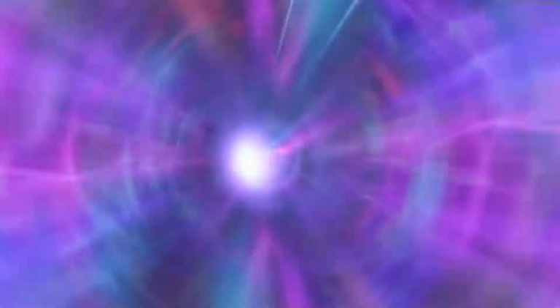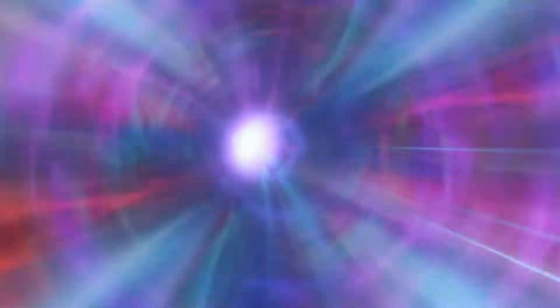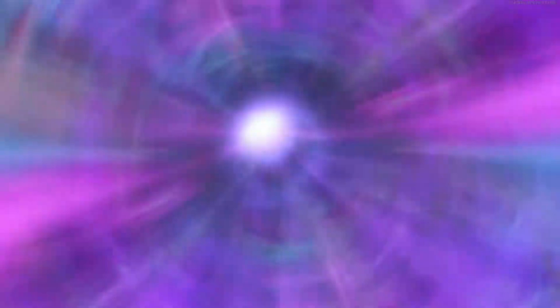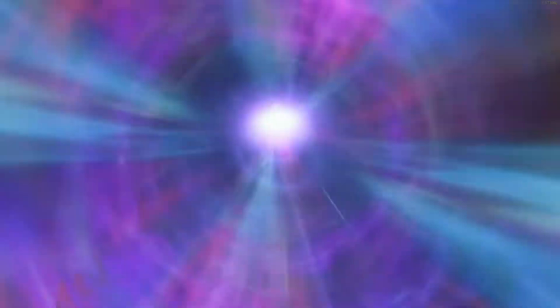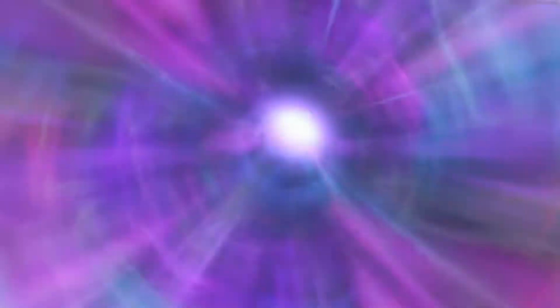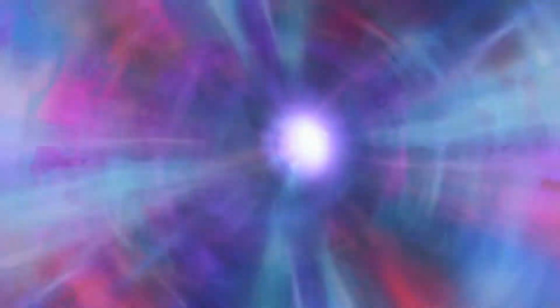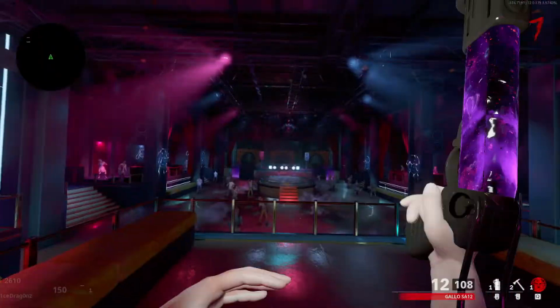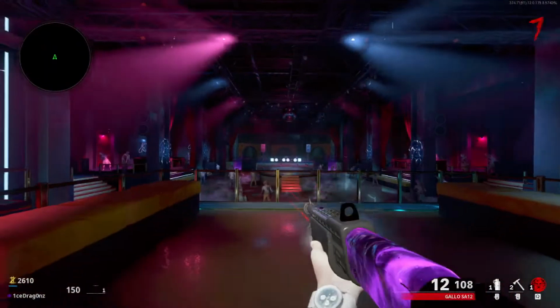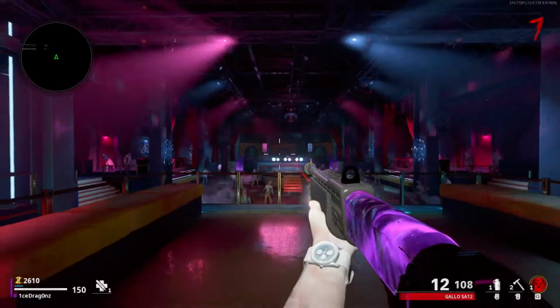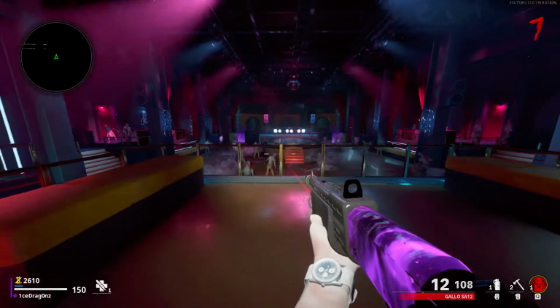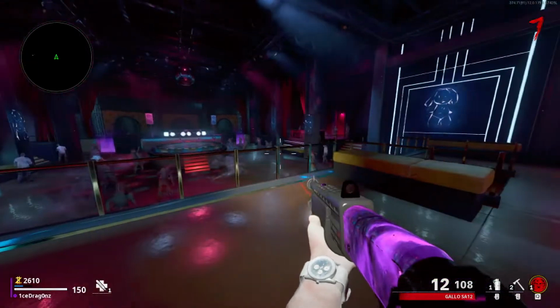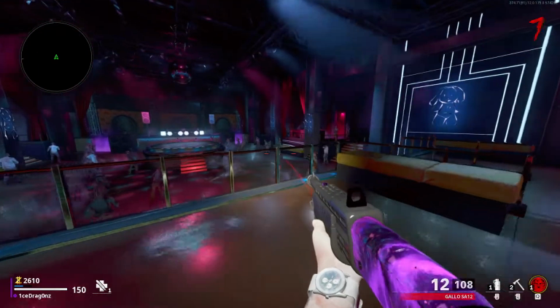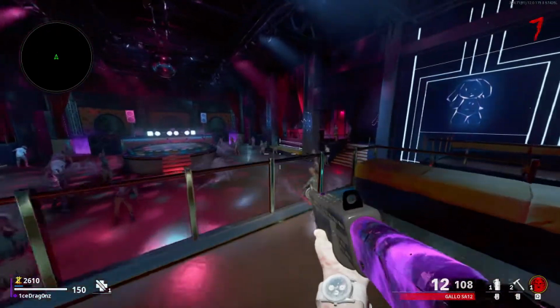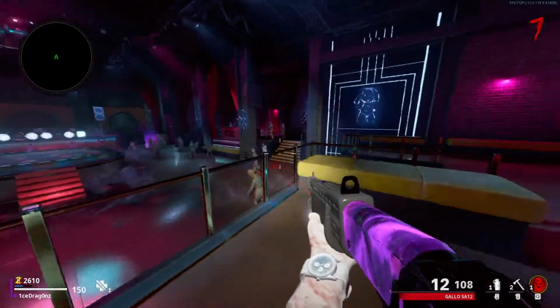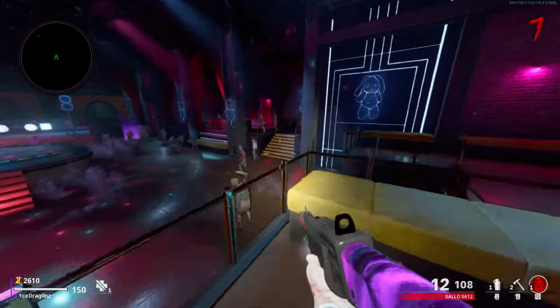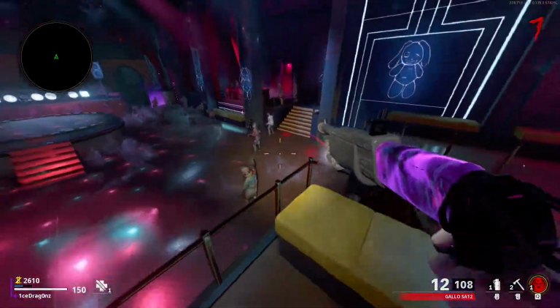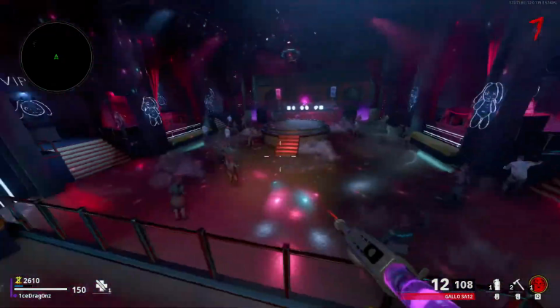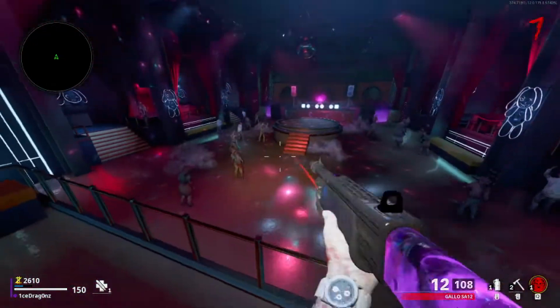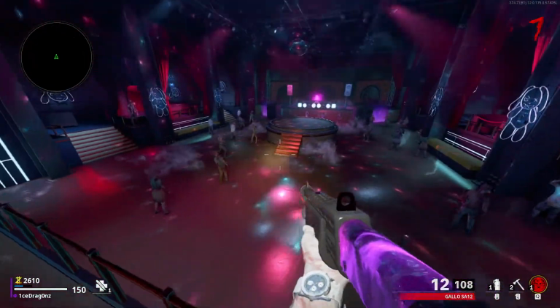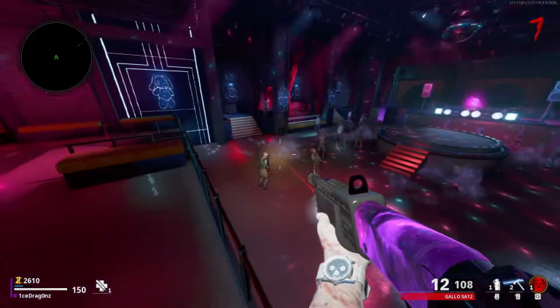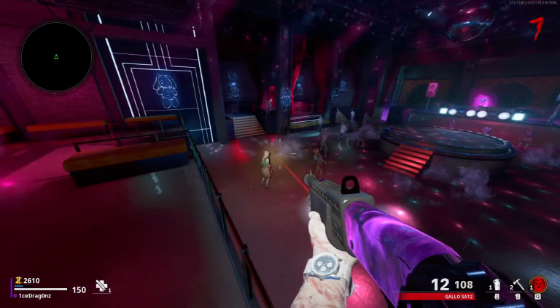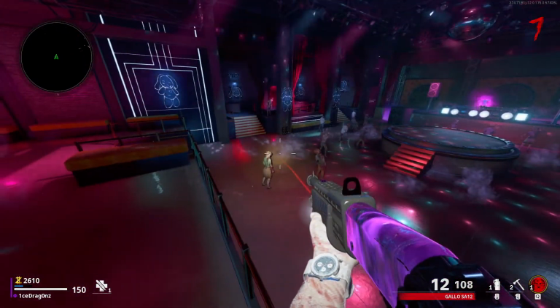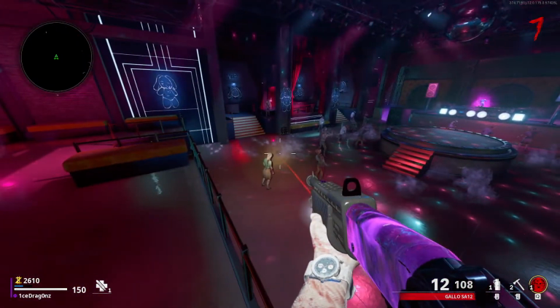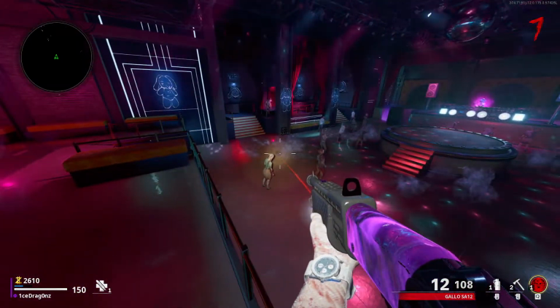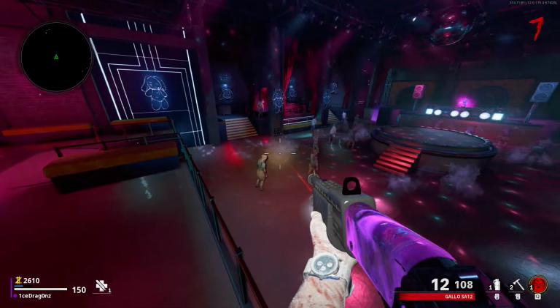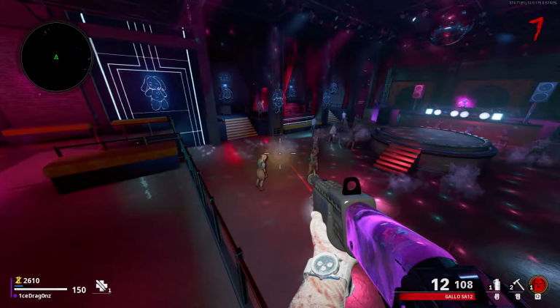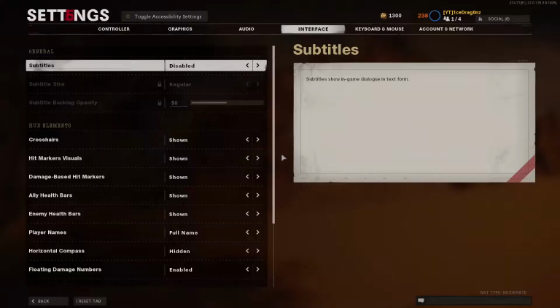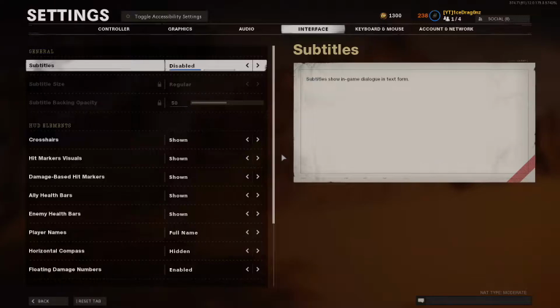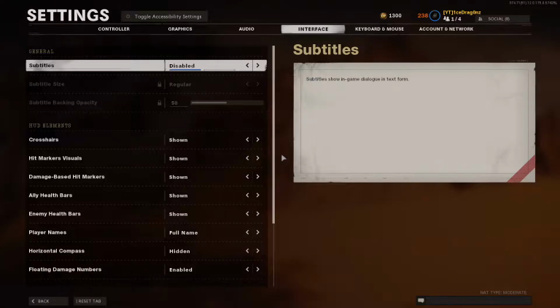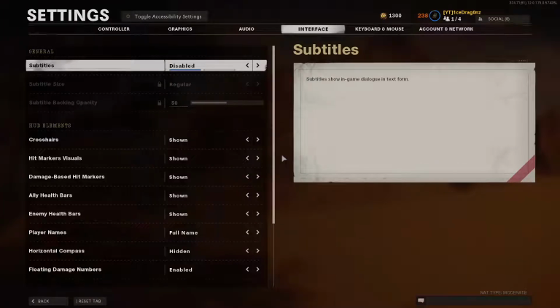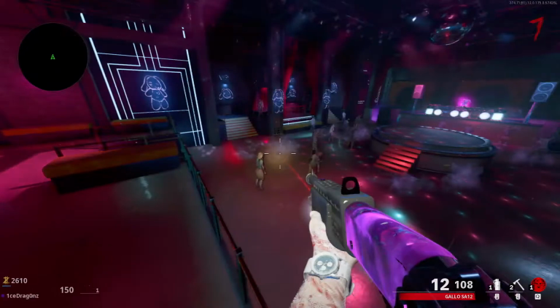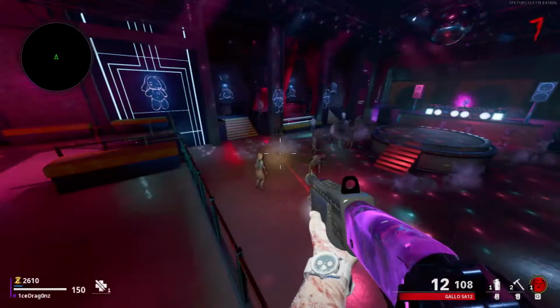Once you grab the last piece of the bunny, you'll be teleported inside of the club where there's a whole bunch of zombies just kind of gathered around the dance floor dancing with the bunny DJ.